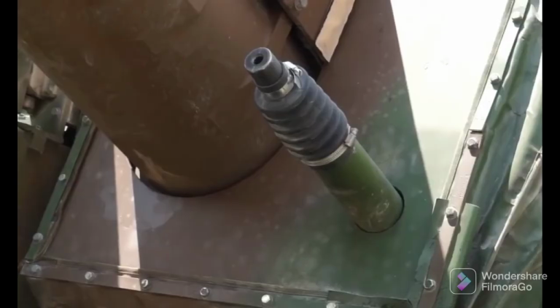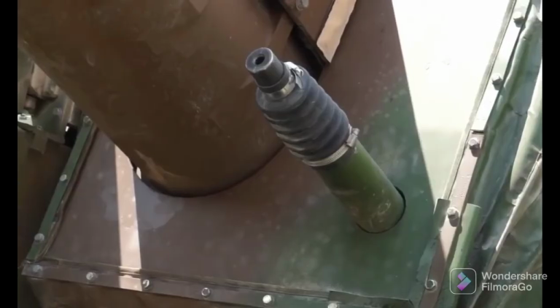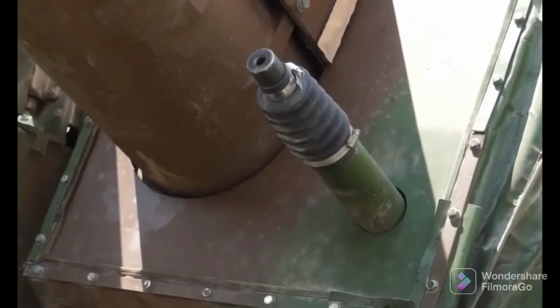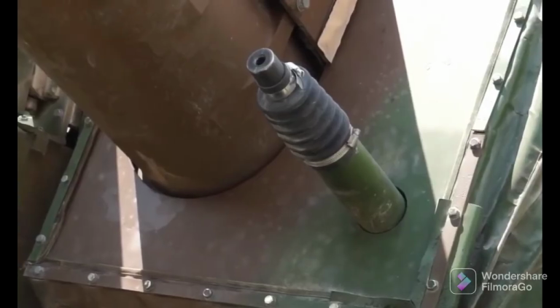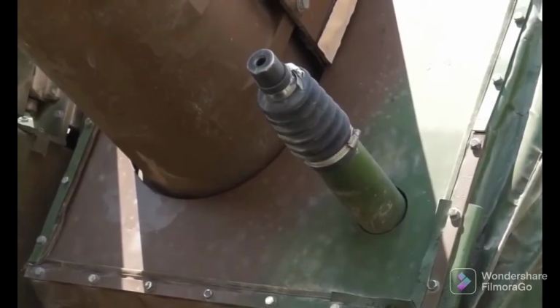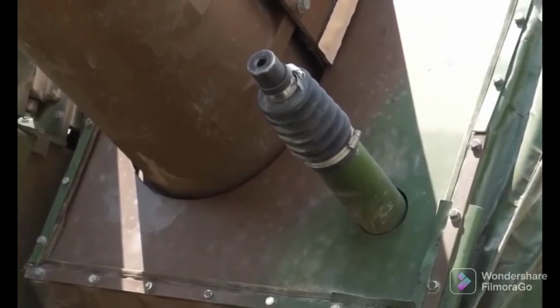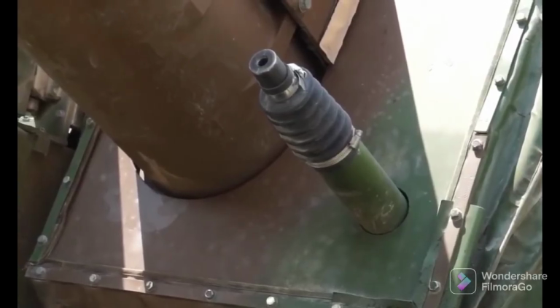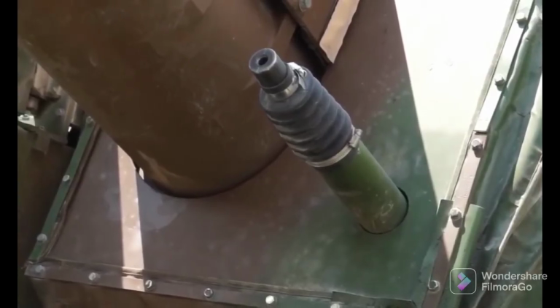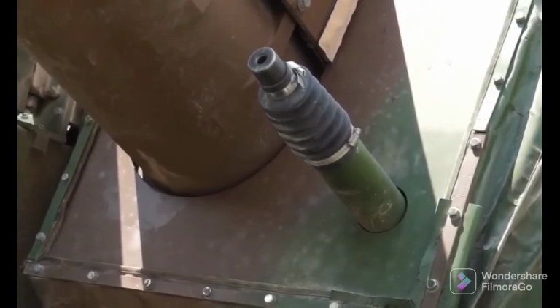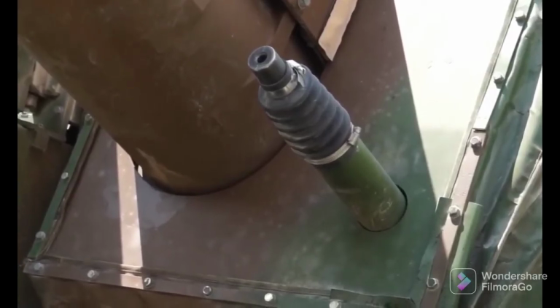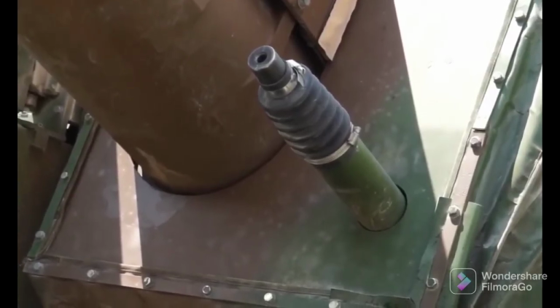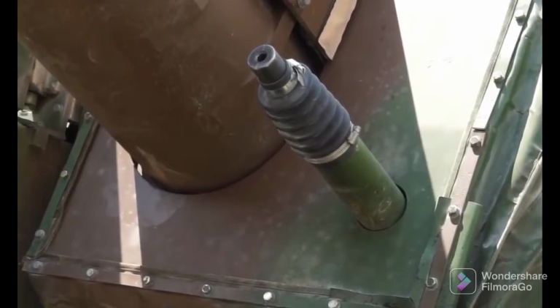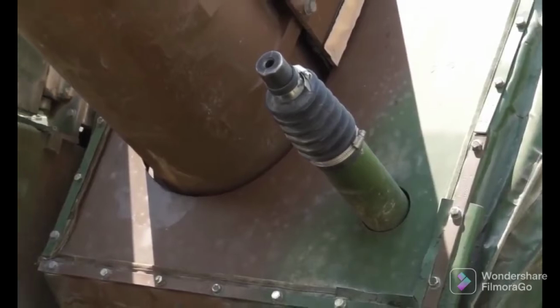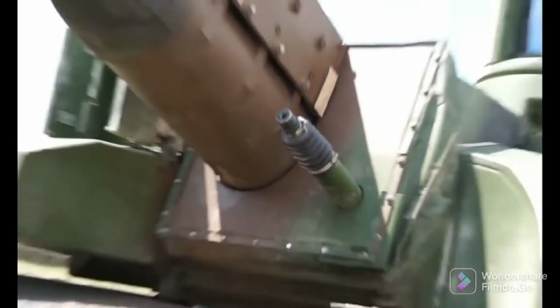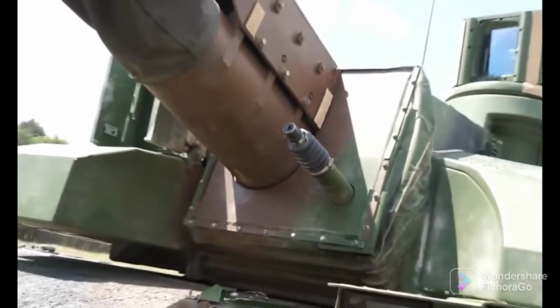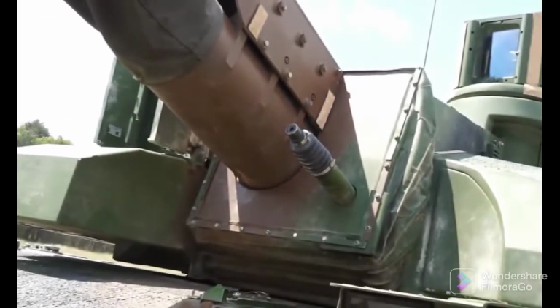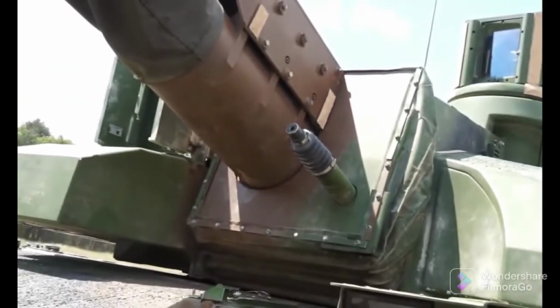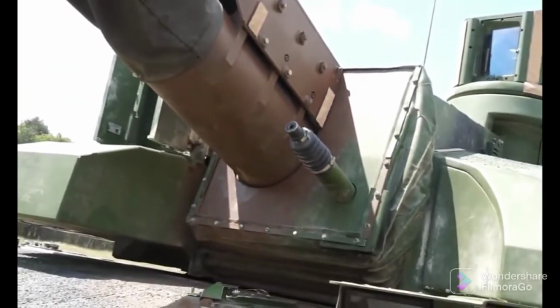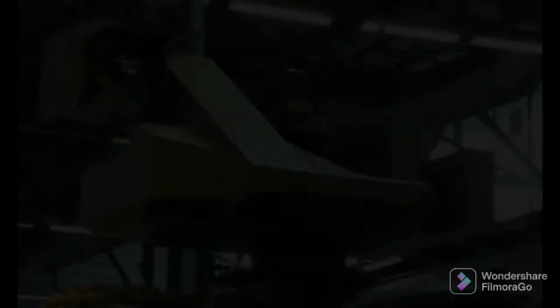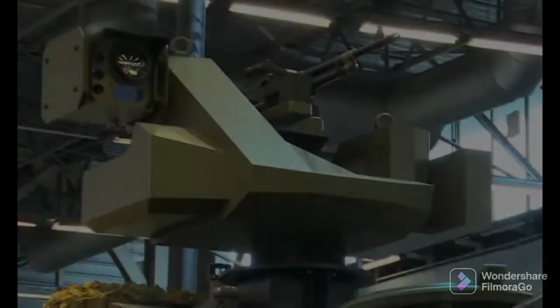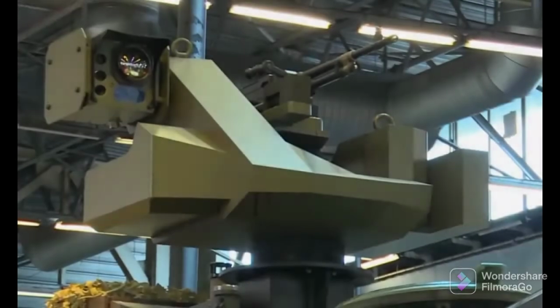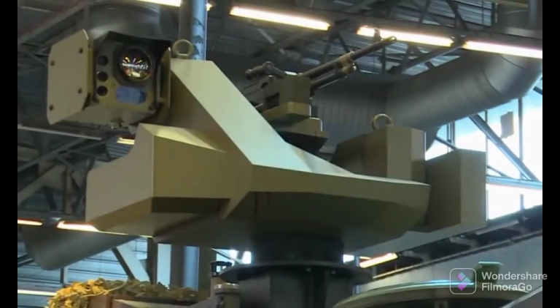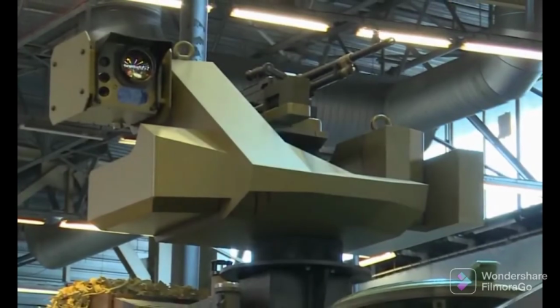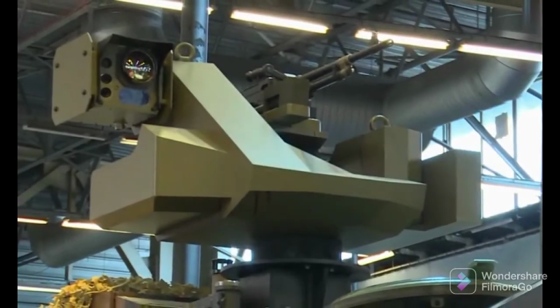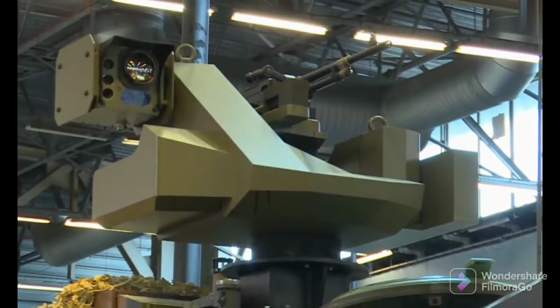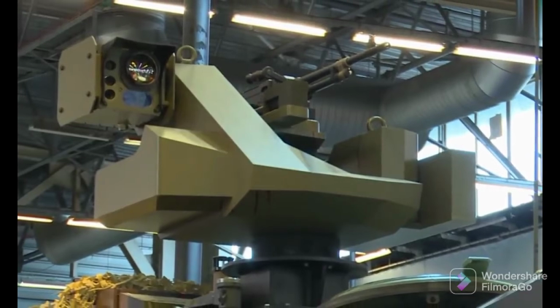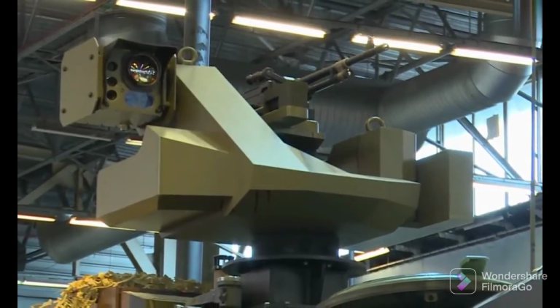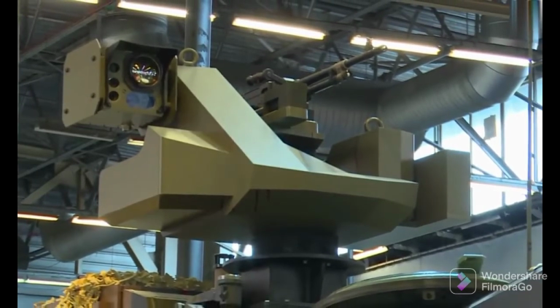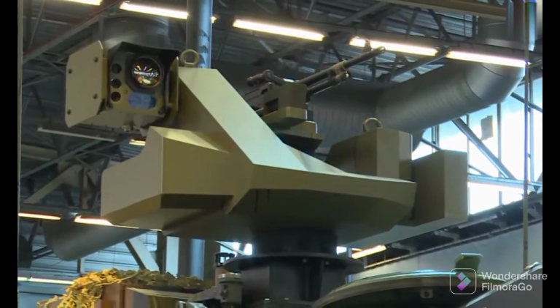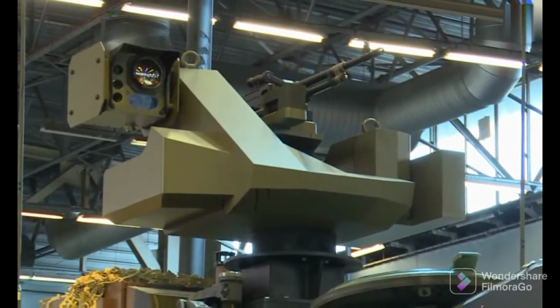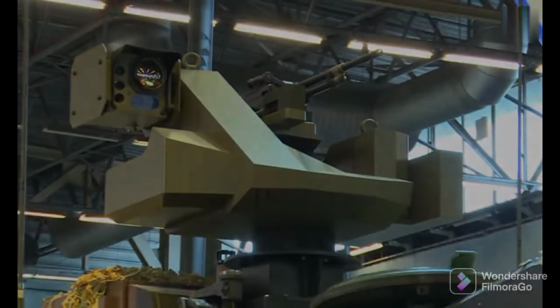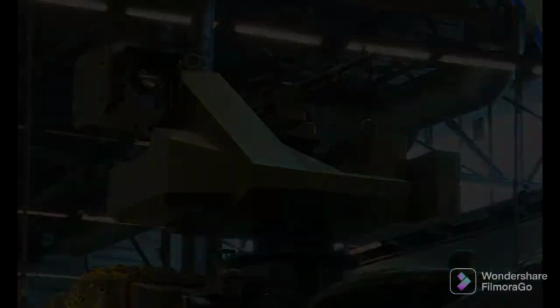A 12.7mm machine gun is mounted coaxially with the main armament. The Leclerc Scorpion is also fitted with a remotely operated weapon station mounted on the top of the turret, which is armed with a 7.62mm machine gun.